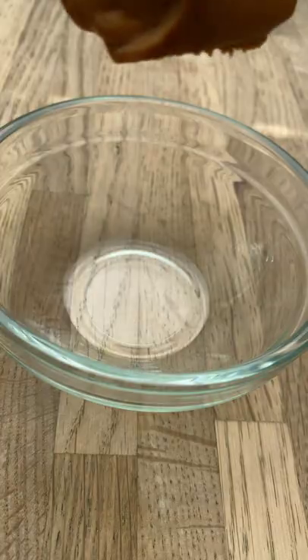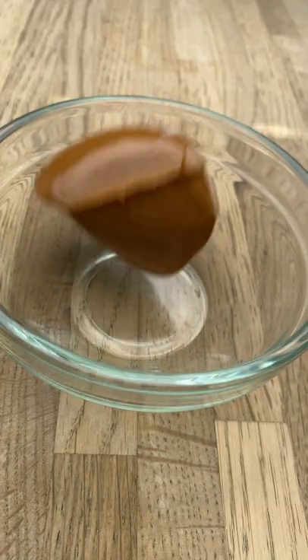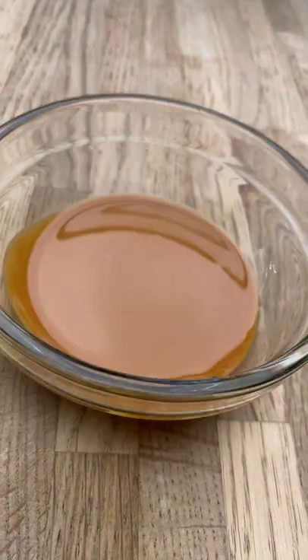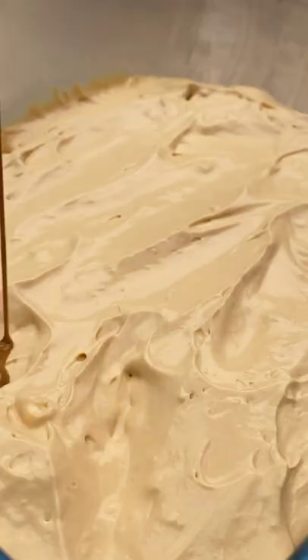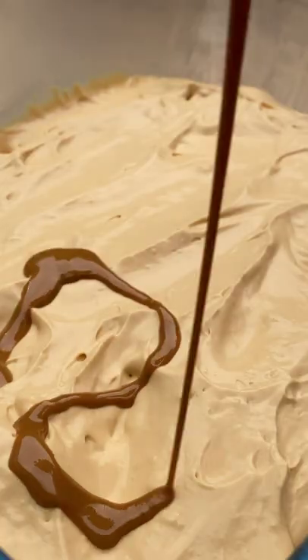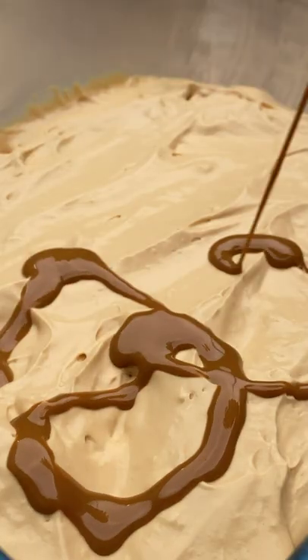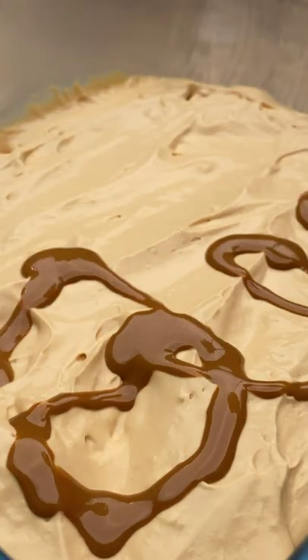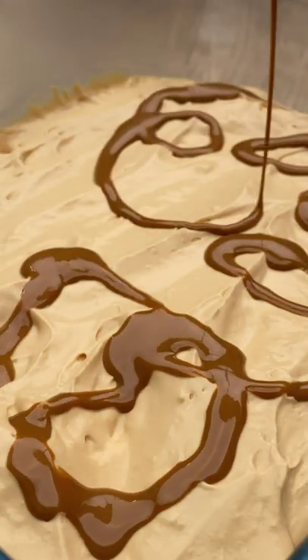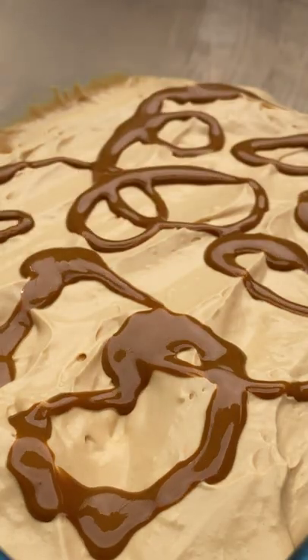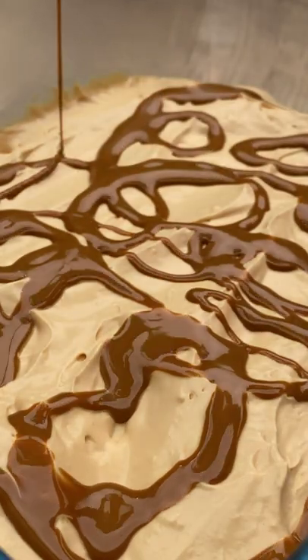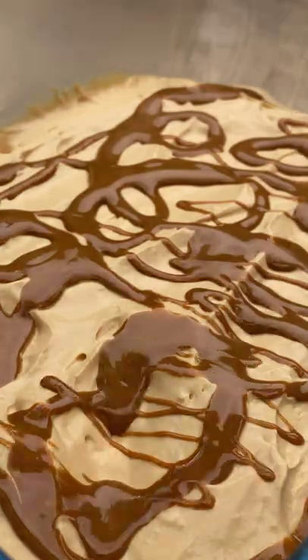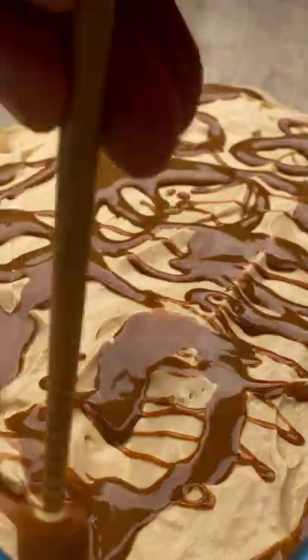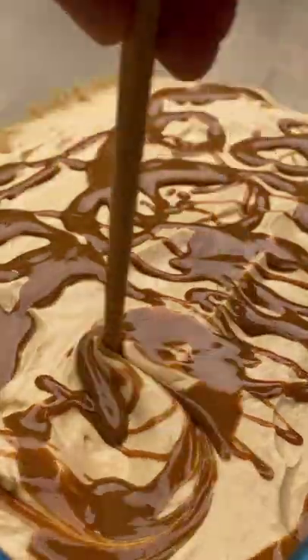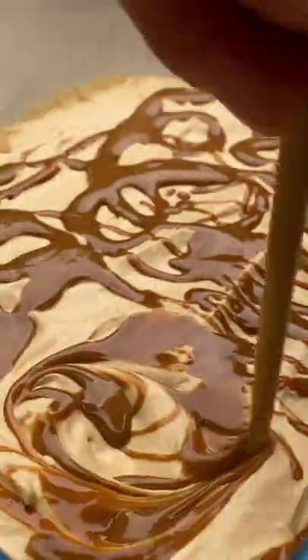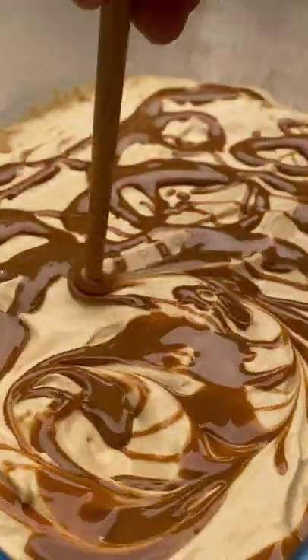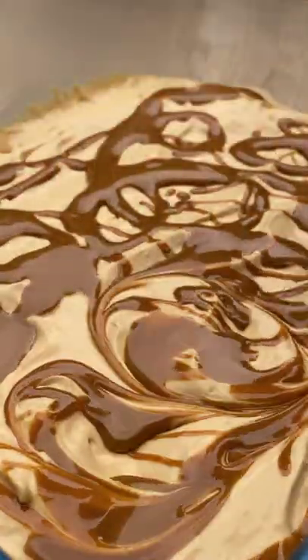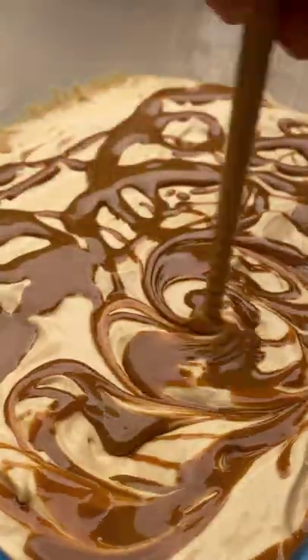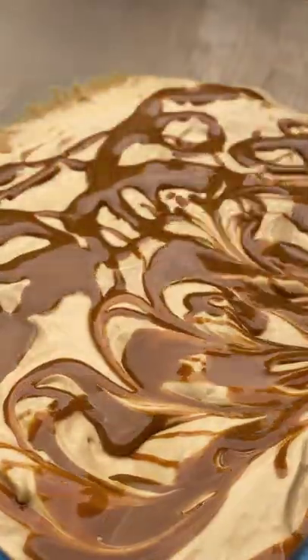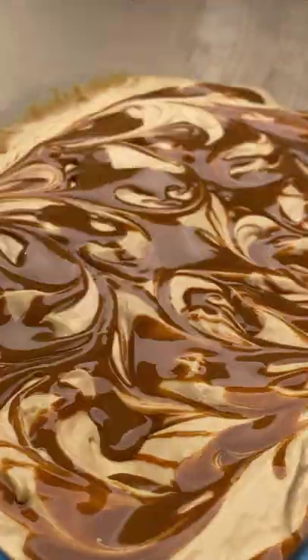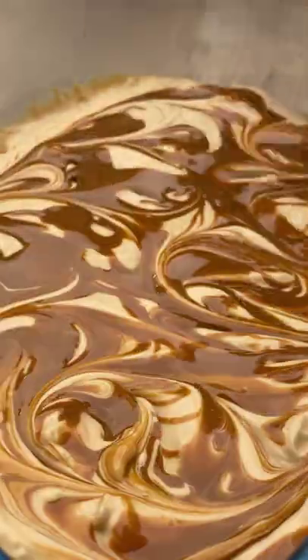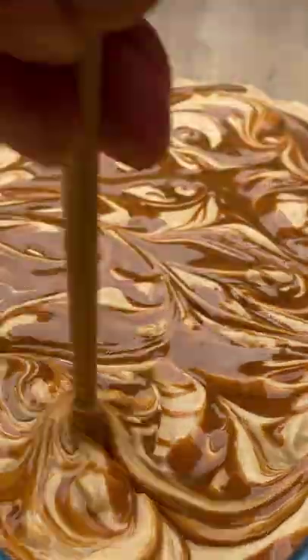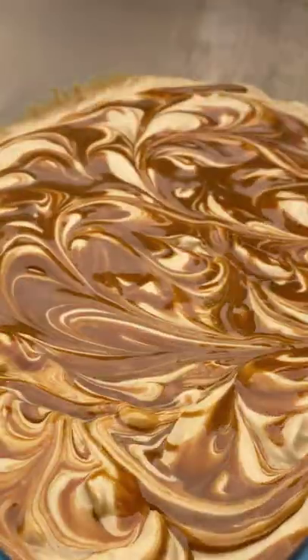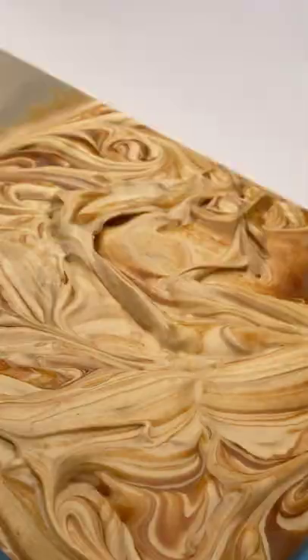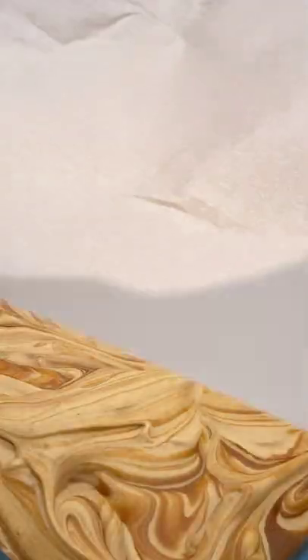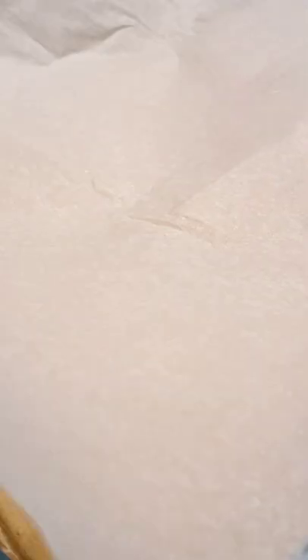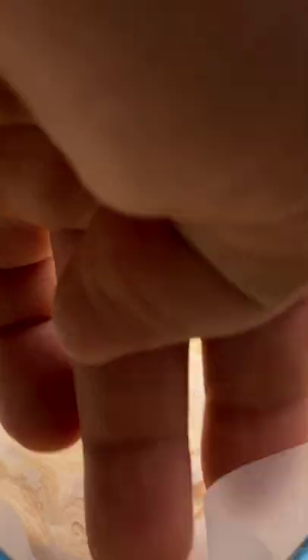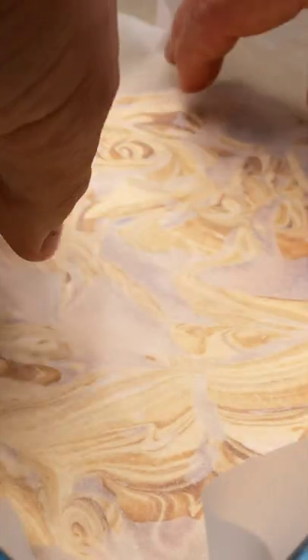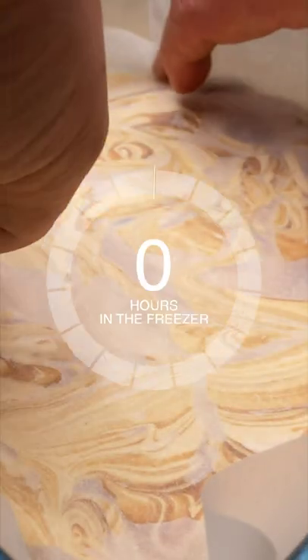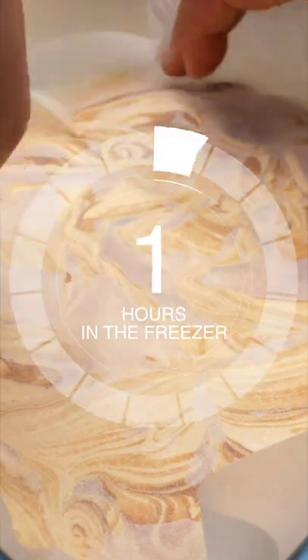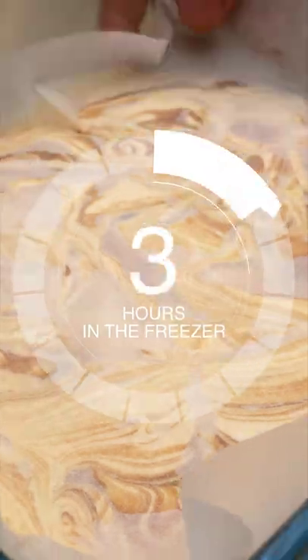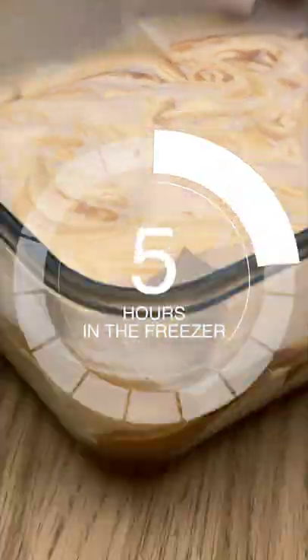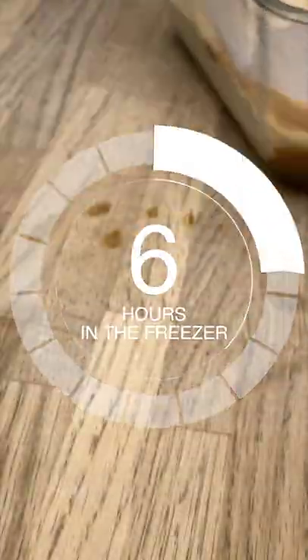Give it 10 seconds in the microwave and drizzle it over the top. Swirl in with a chopstick all that Biscoff deliciousness. Cover with greaseproof and that's going in the freezer for 6 hours.